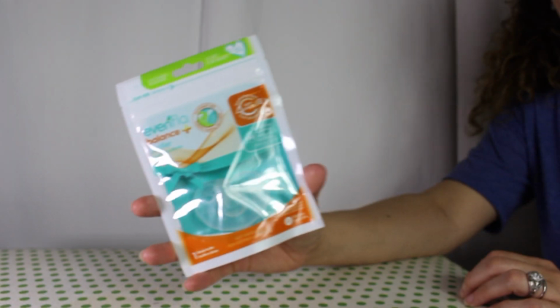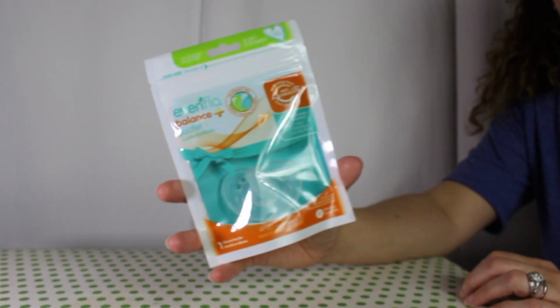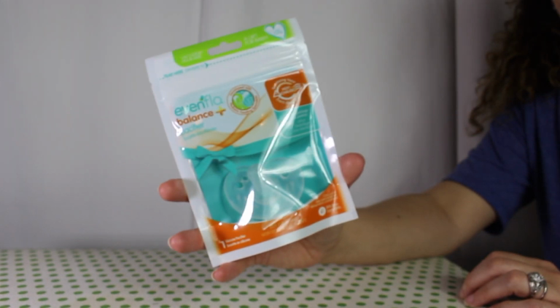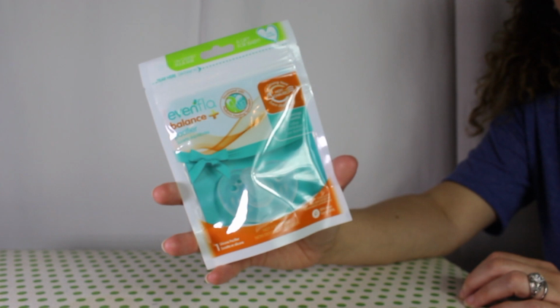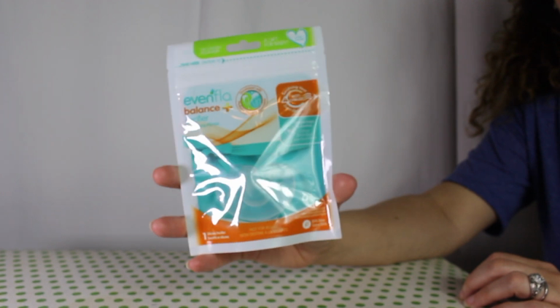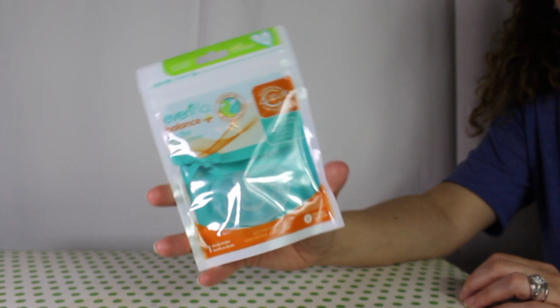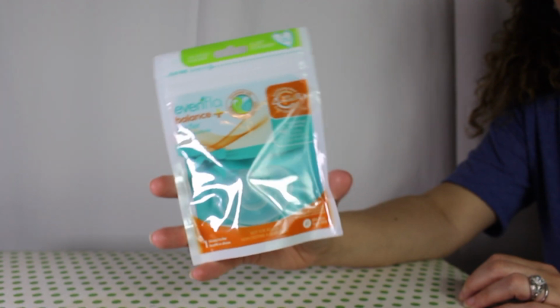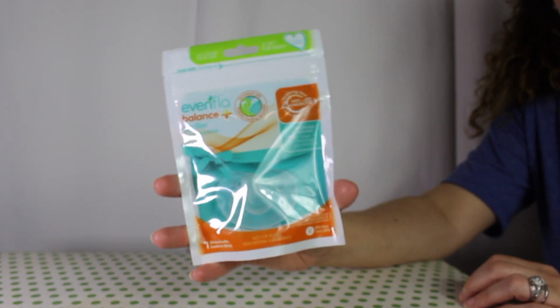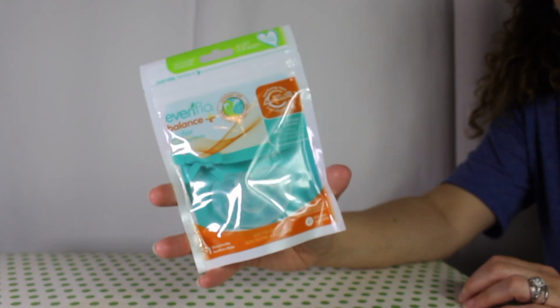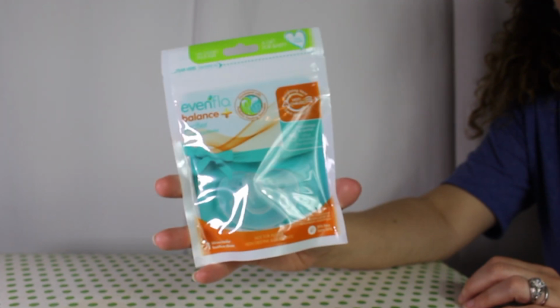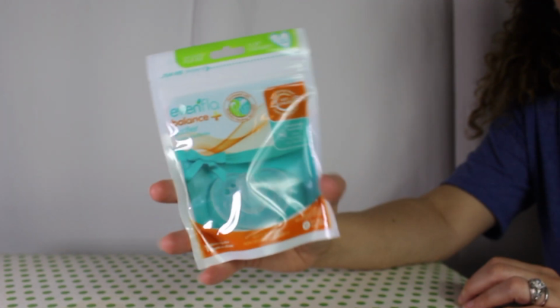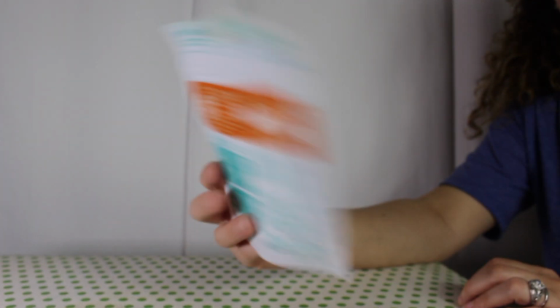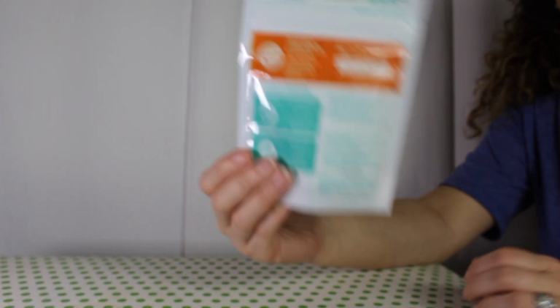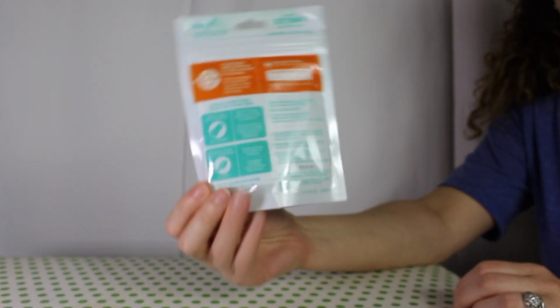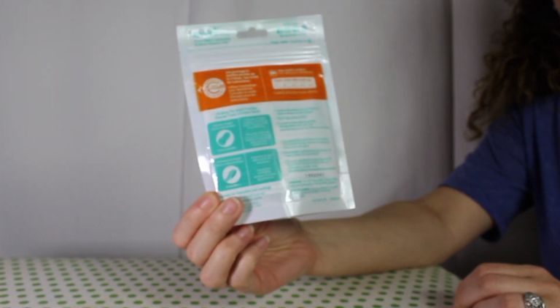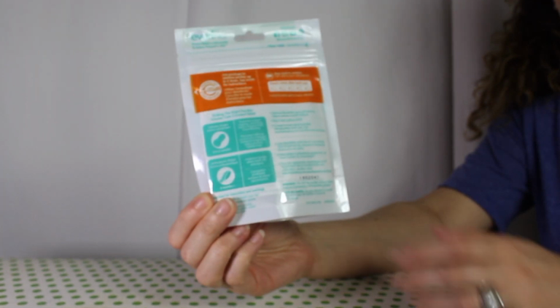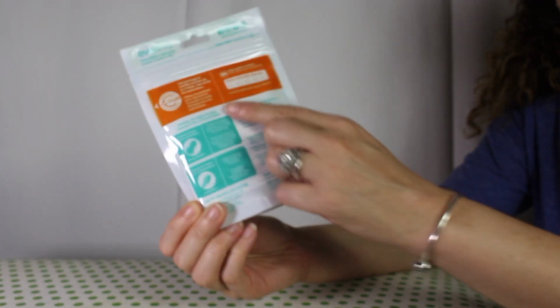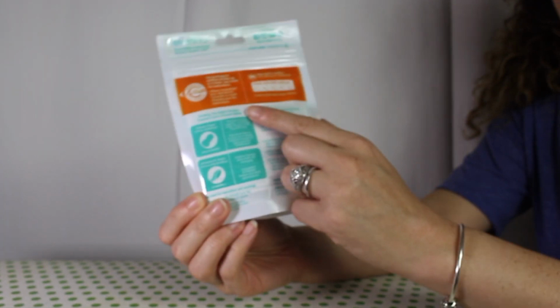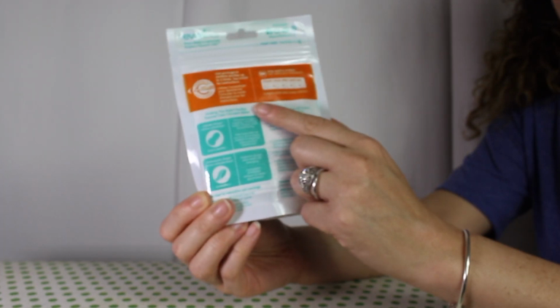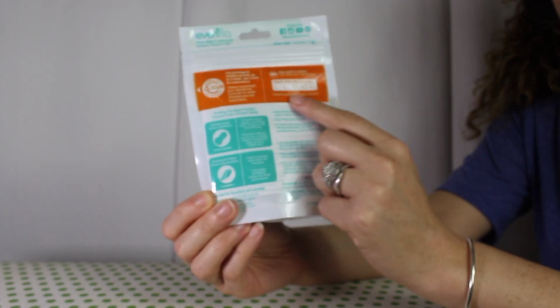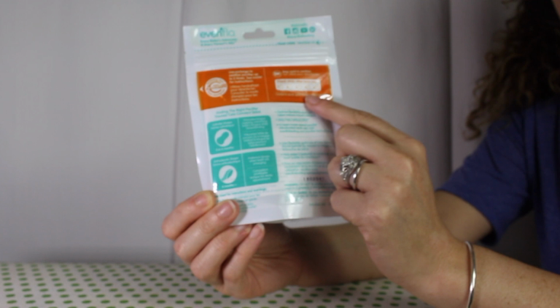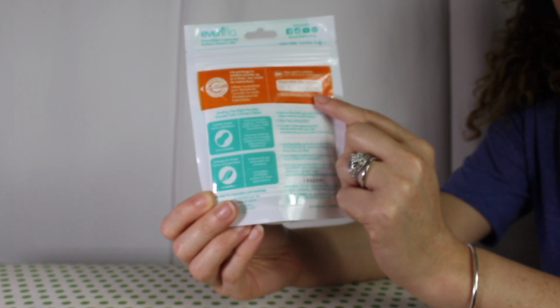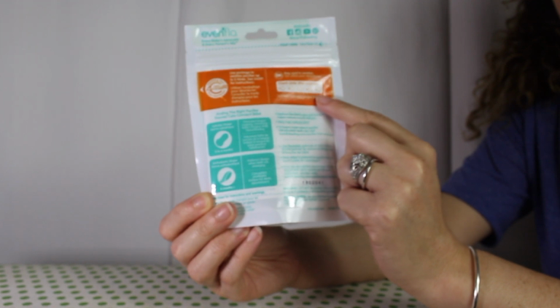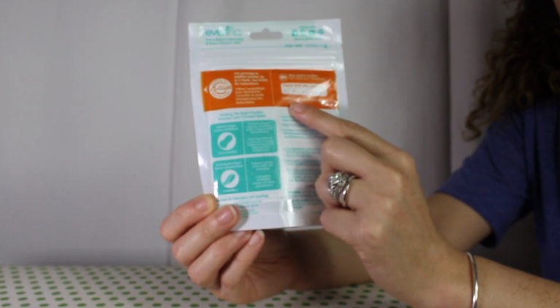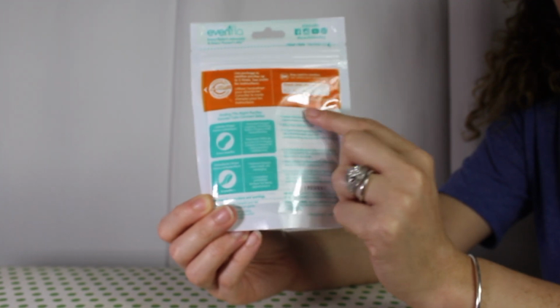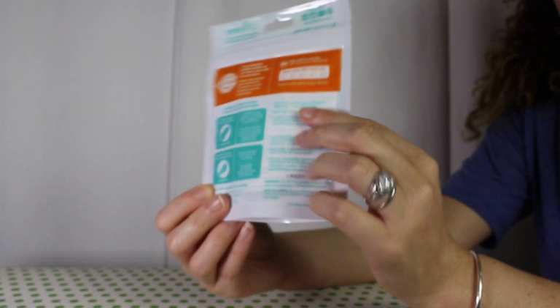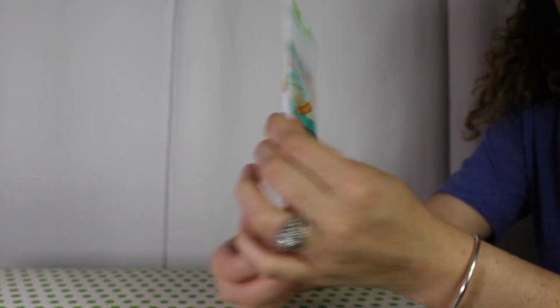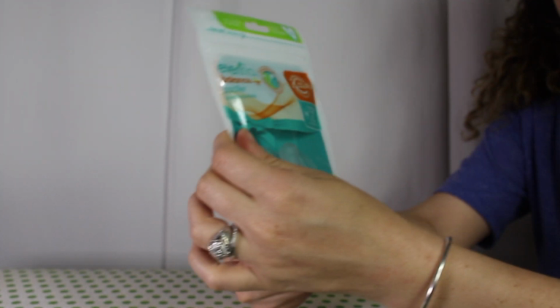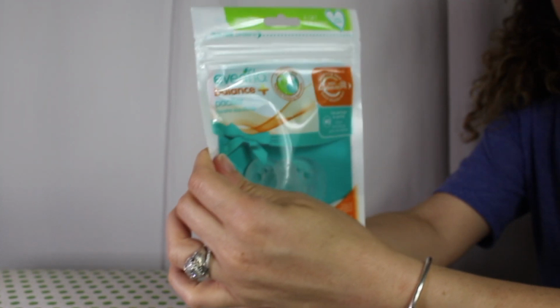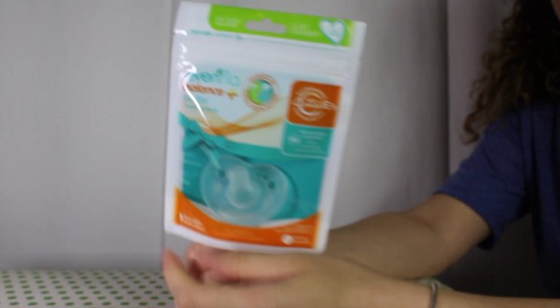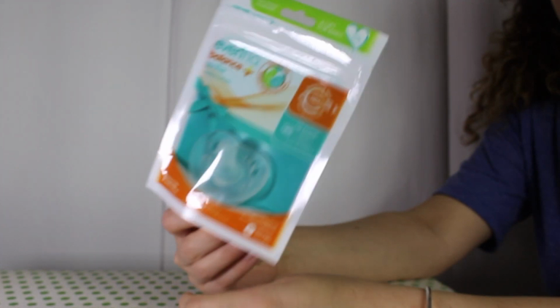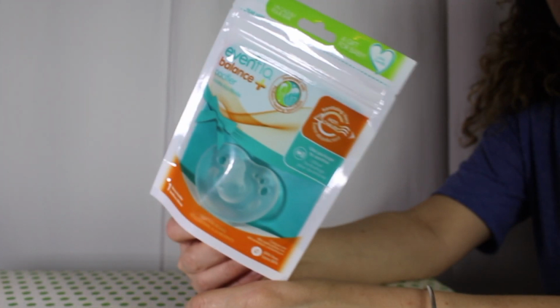Next up is this Evenflo Balance pacifier. This pacifier comes in a handy pouch that can be used up to five times to sterilize the pacifier.